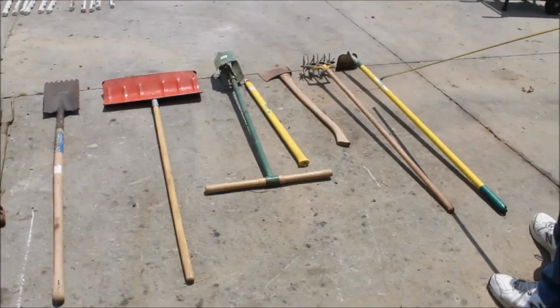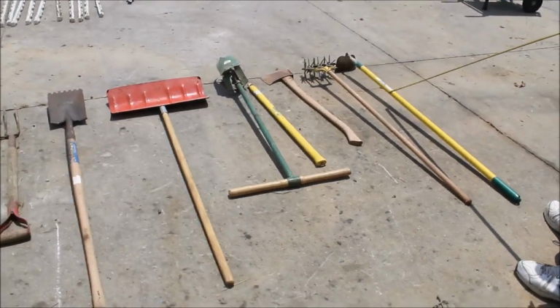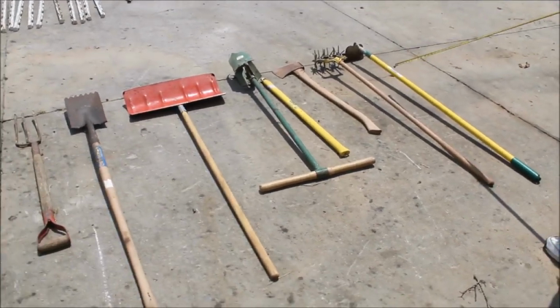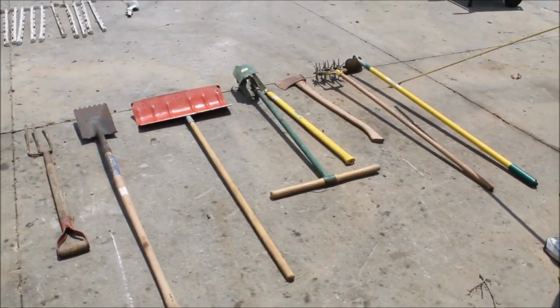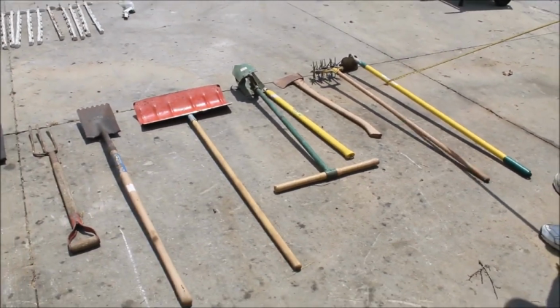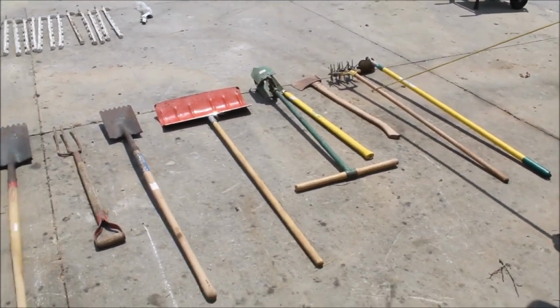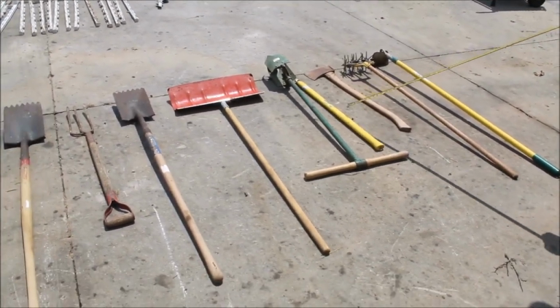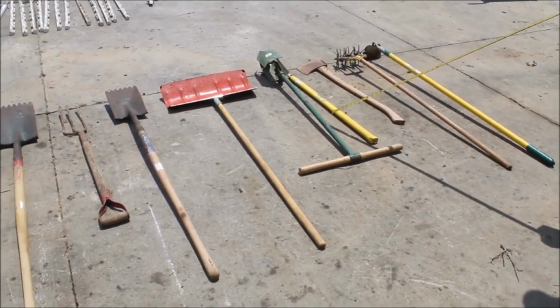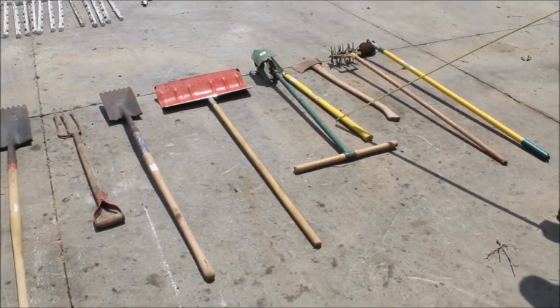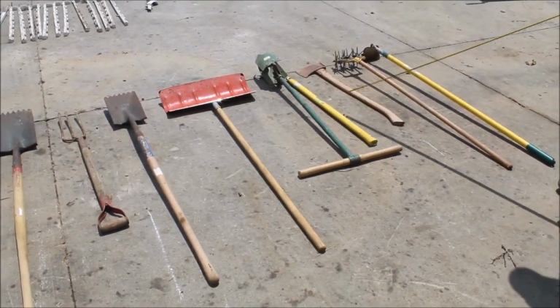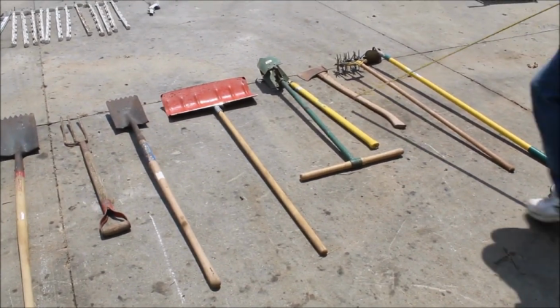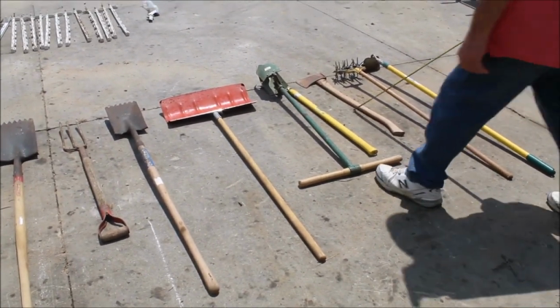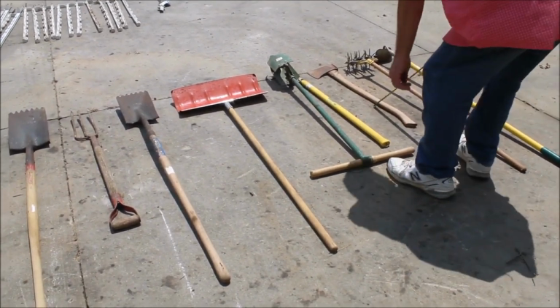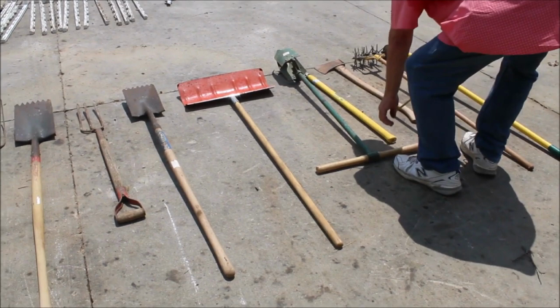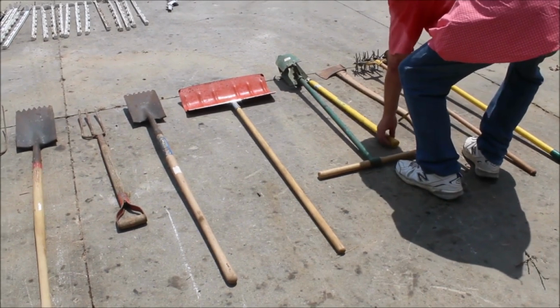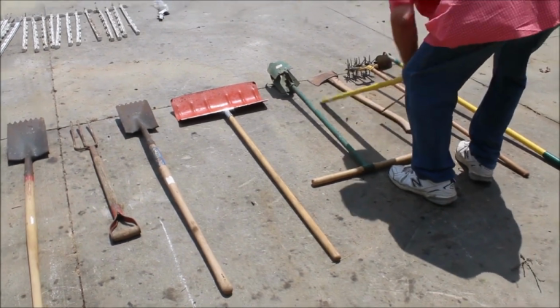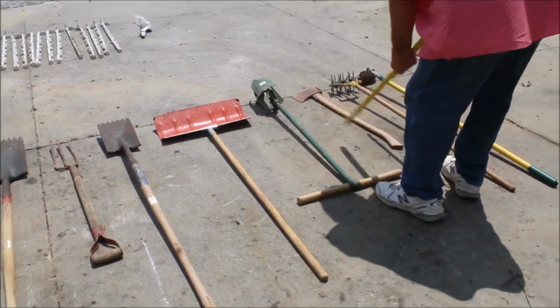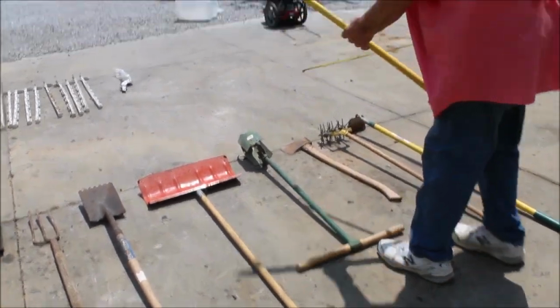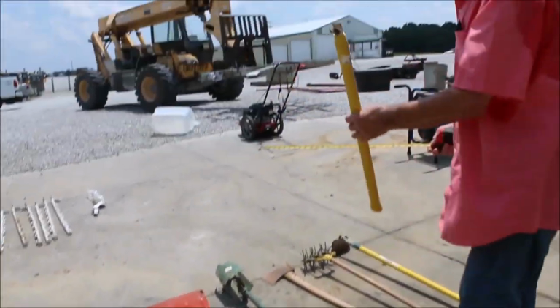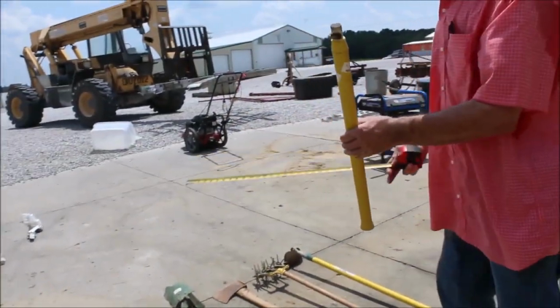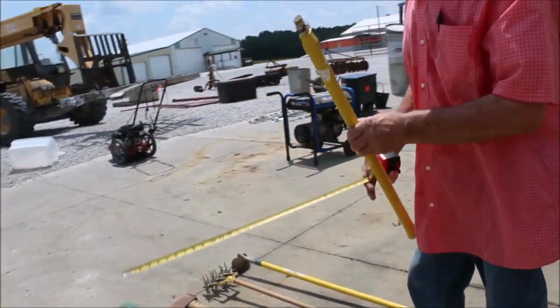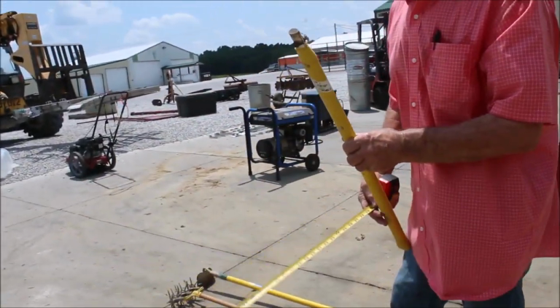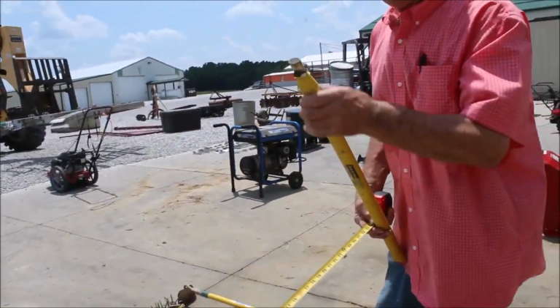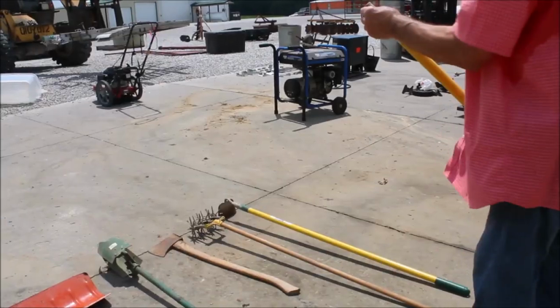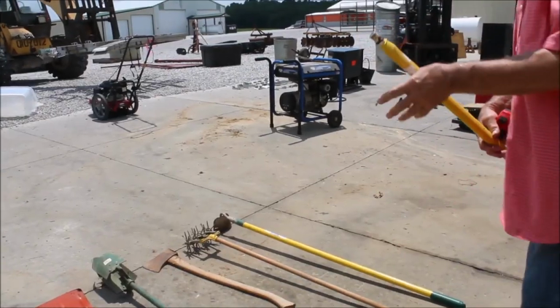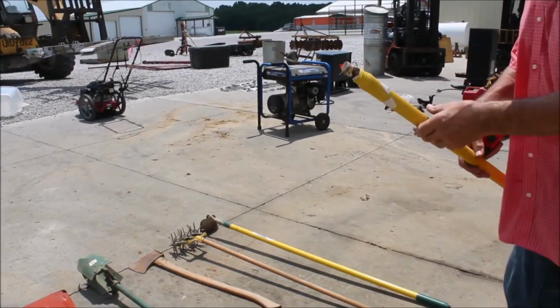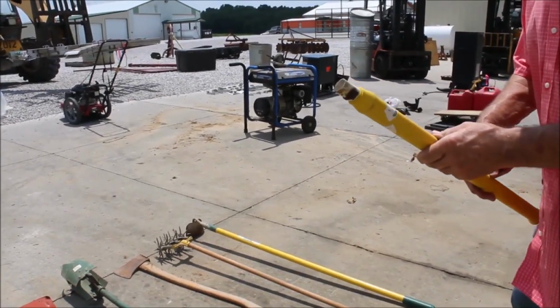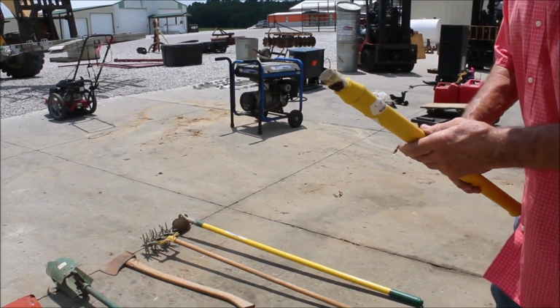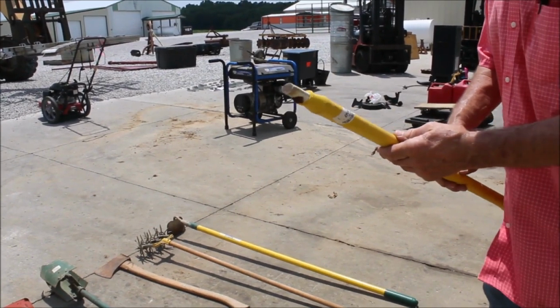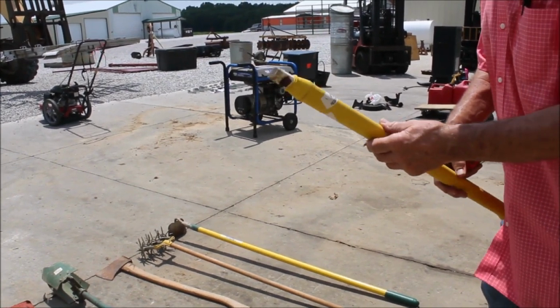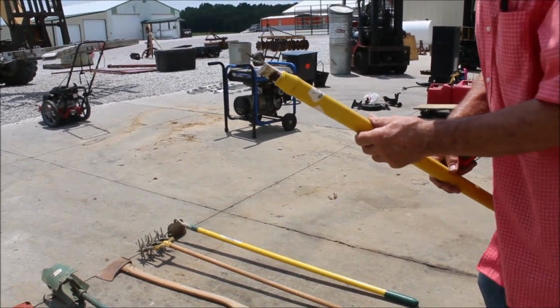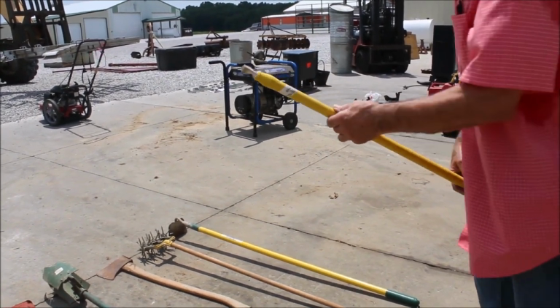Here we have 10 tools plus one extra handle. This here is a — it's got the wedges in it — it's an epoxy.